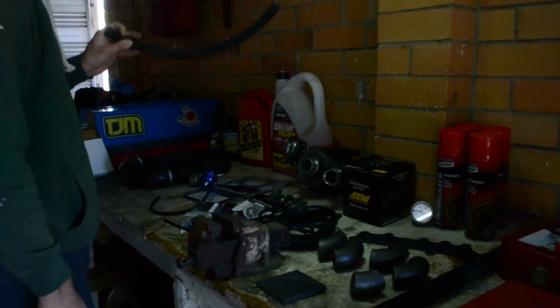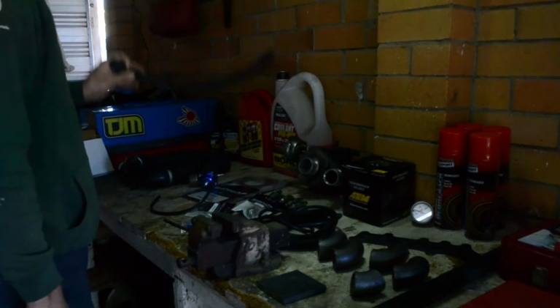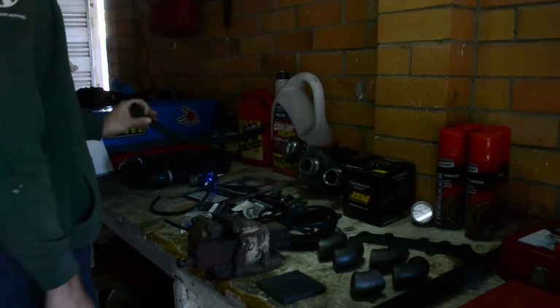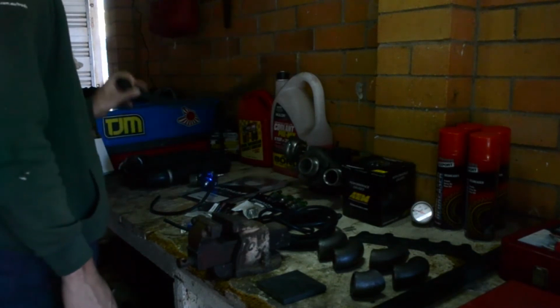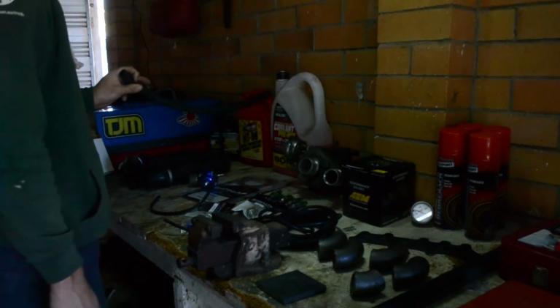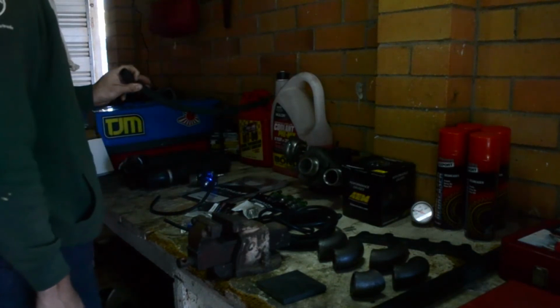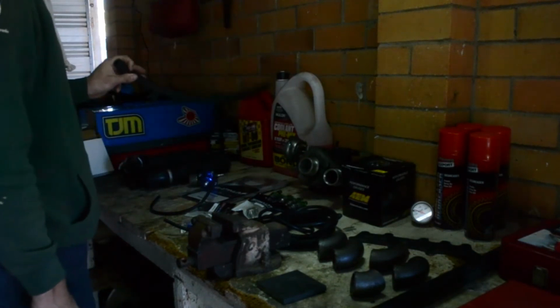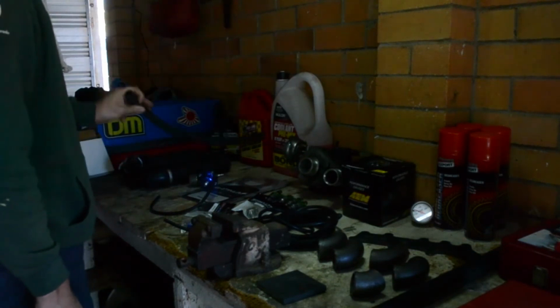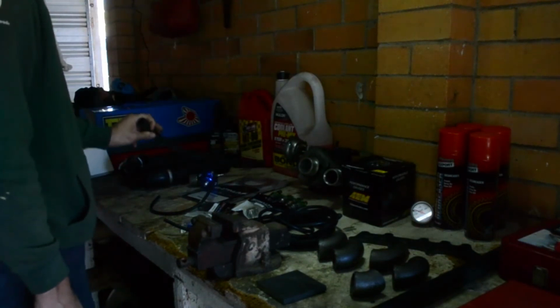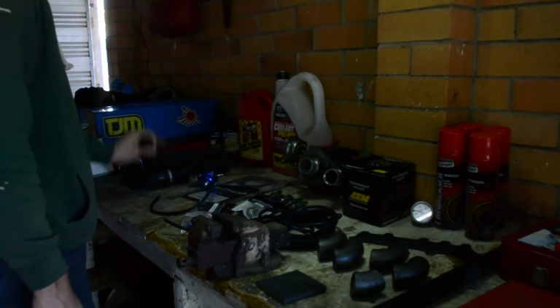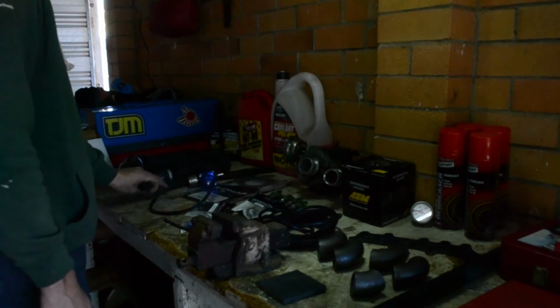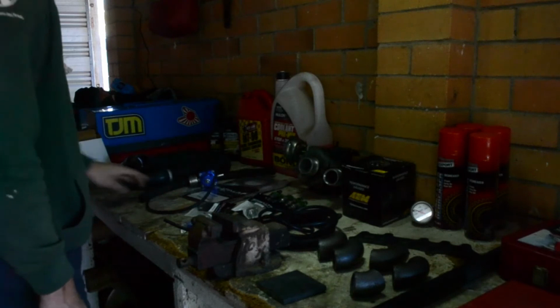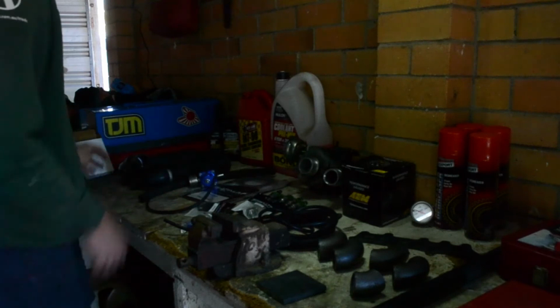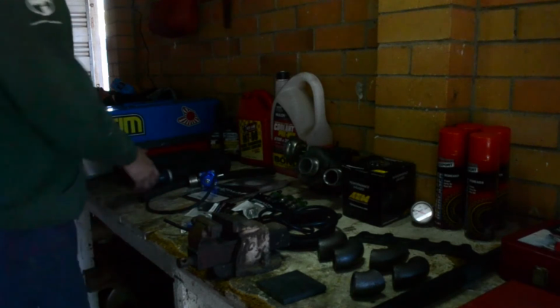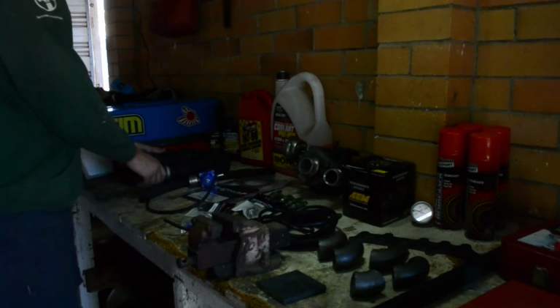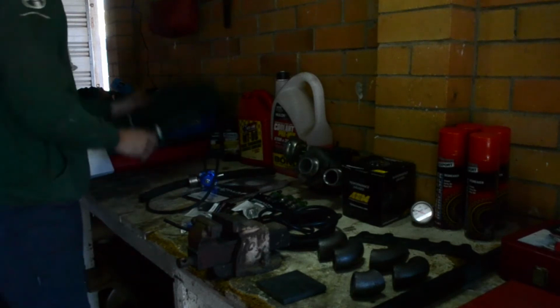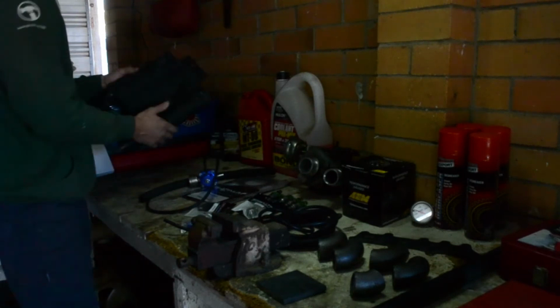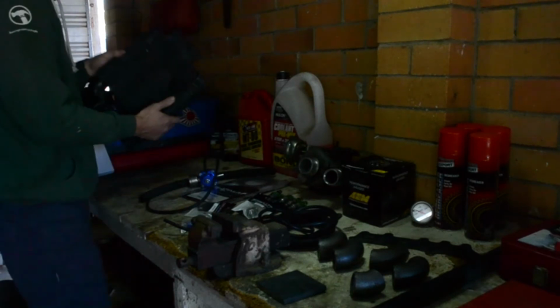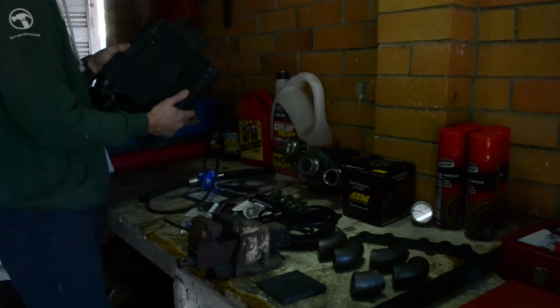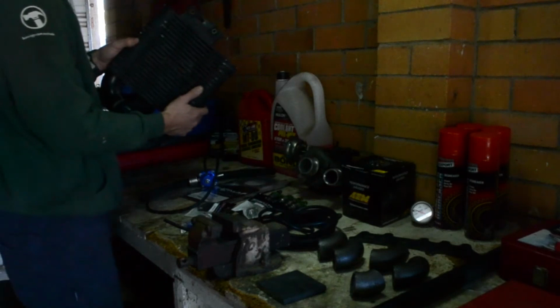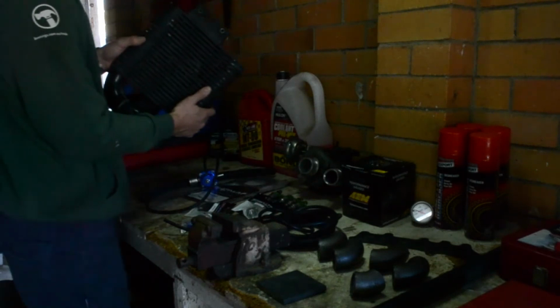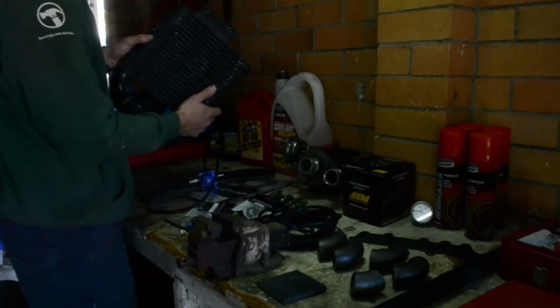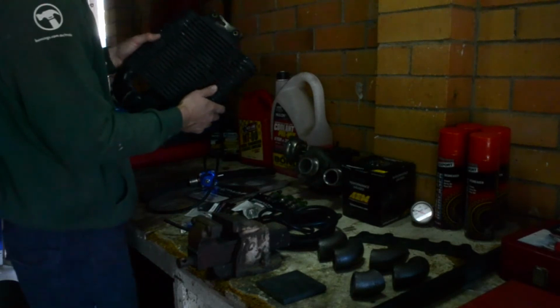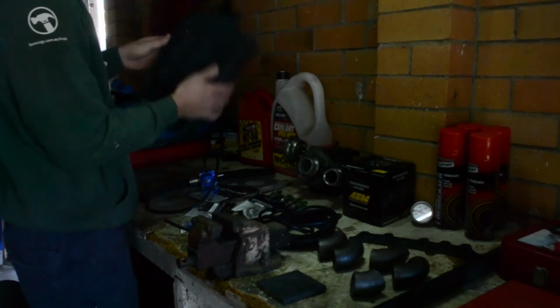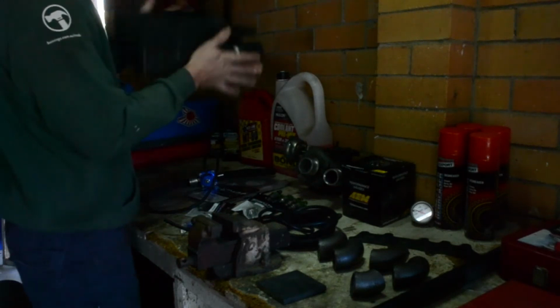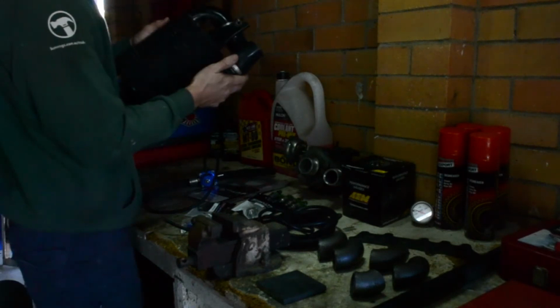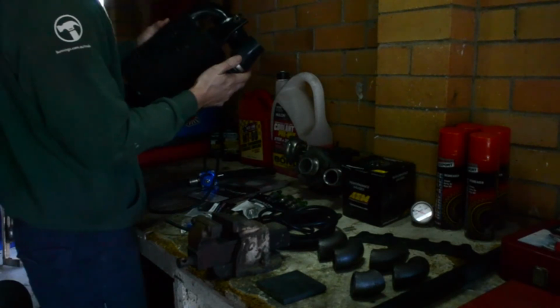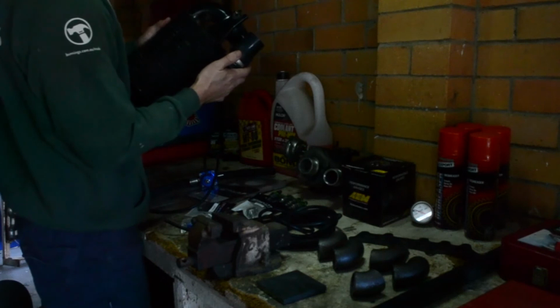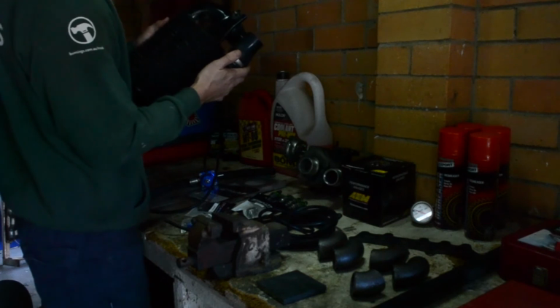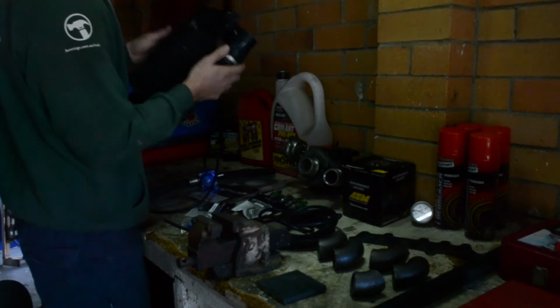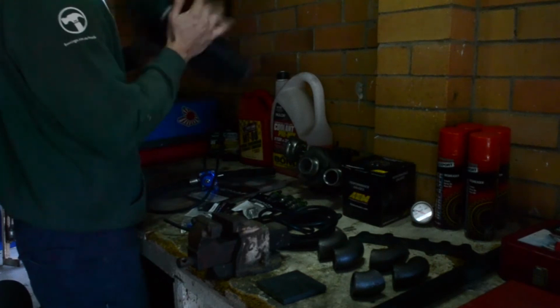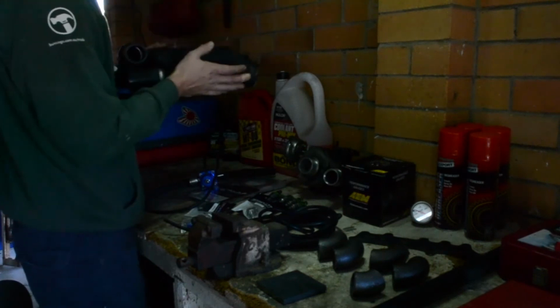Drain for the actual turbo oil drain. And I need a cooler from a dollar store.